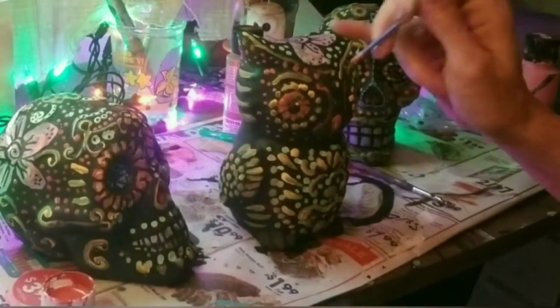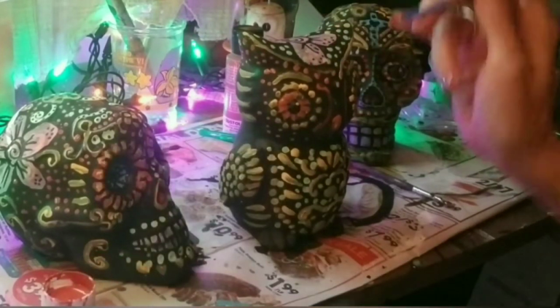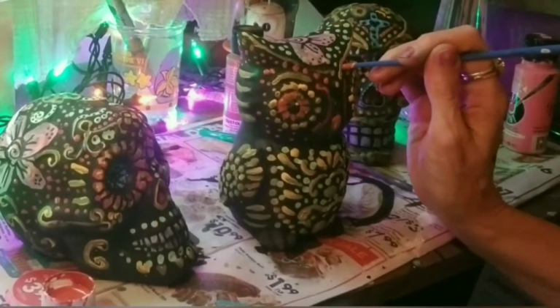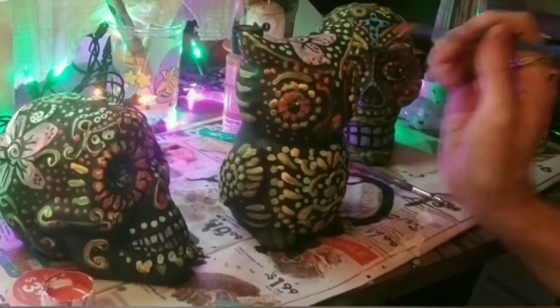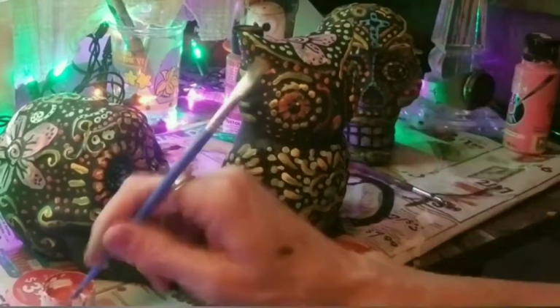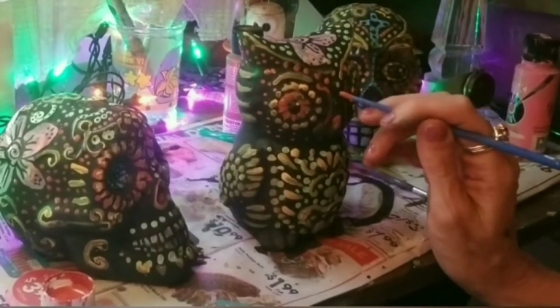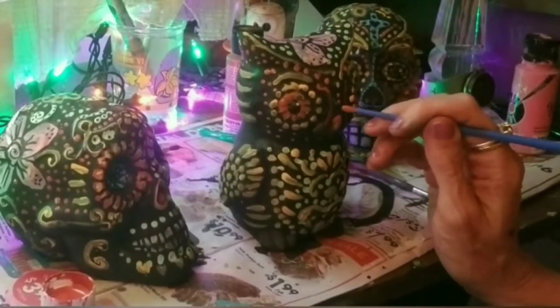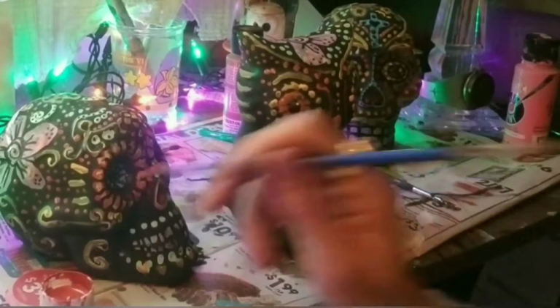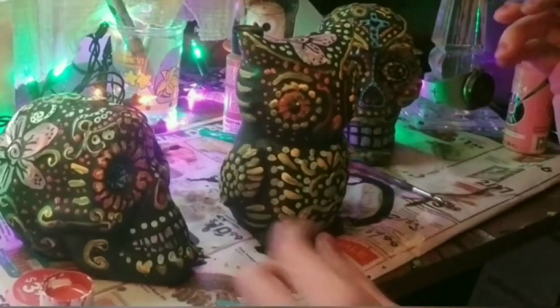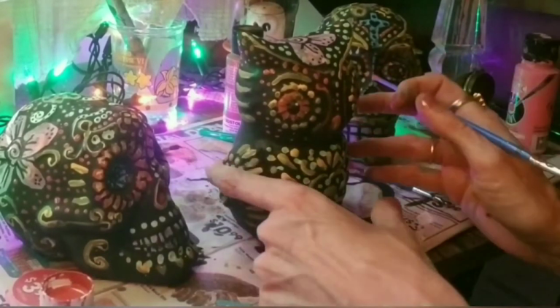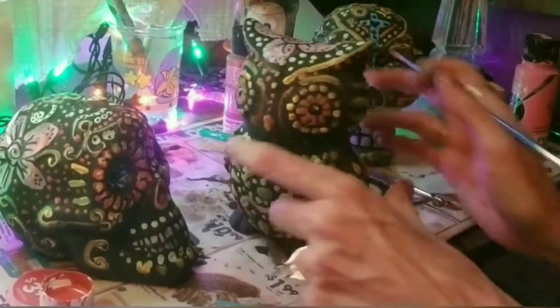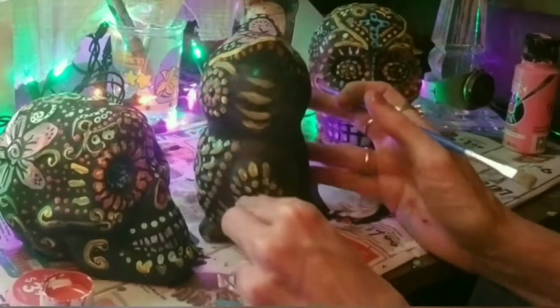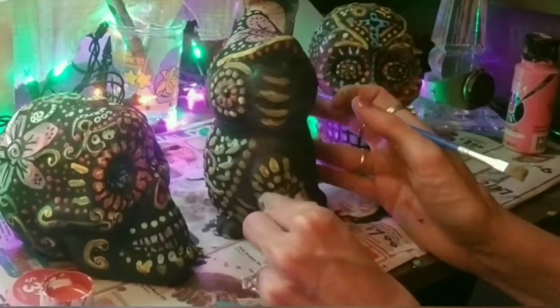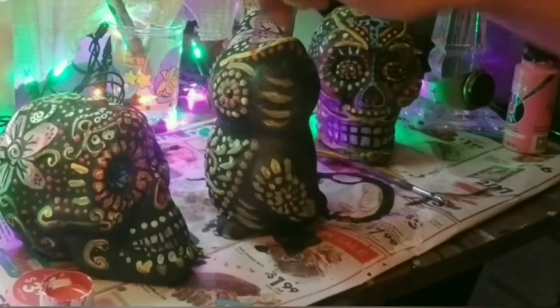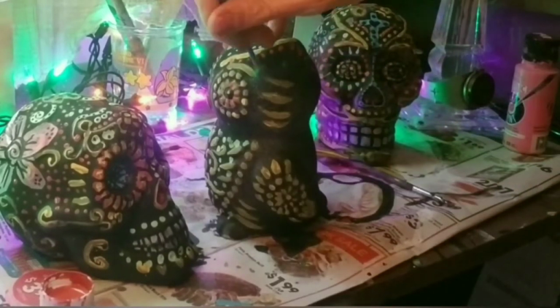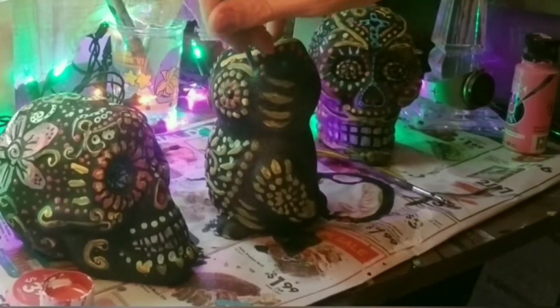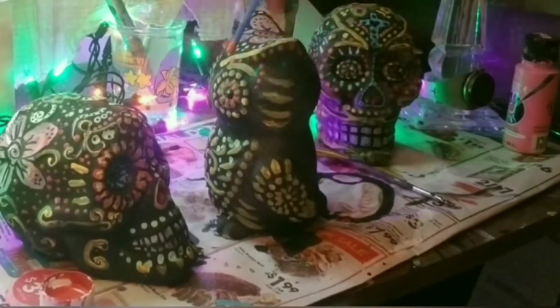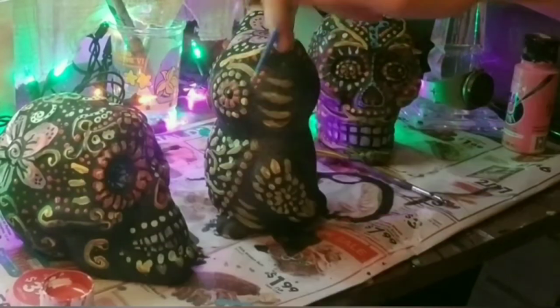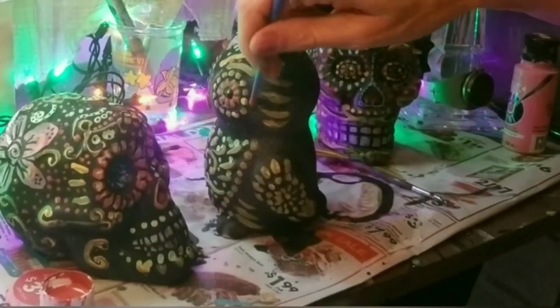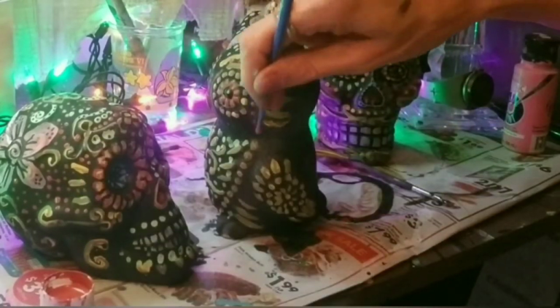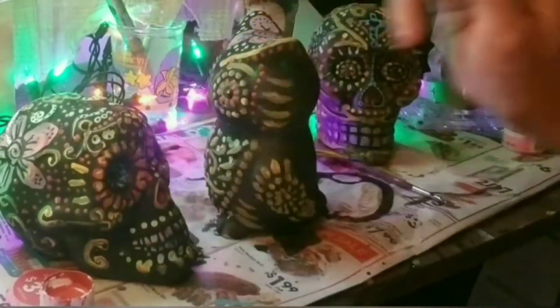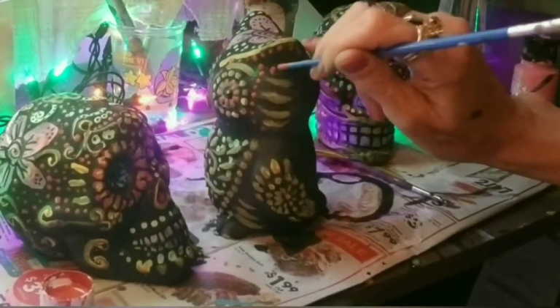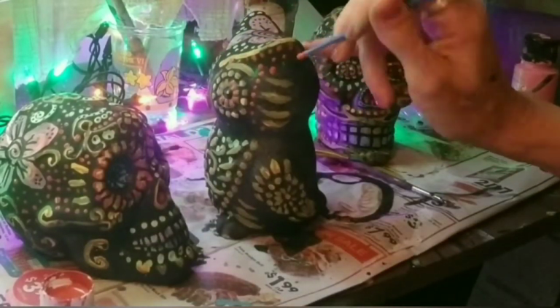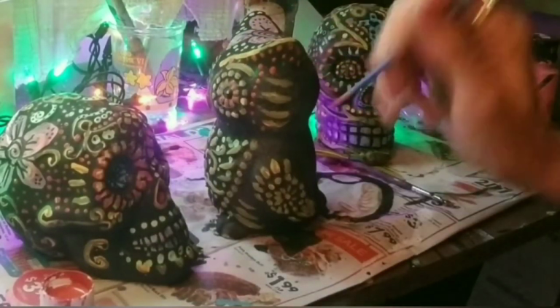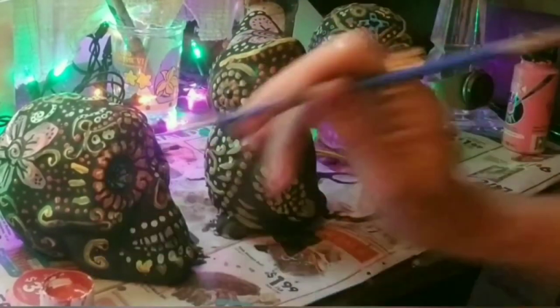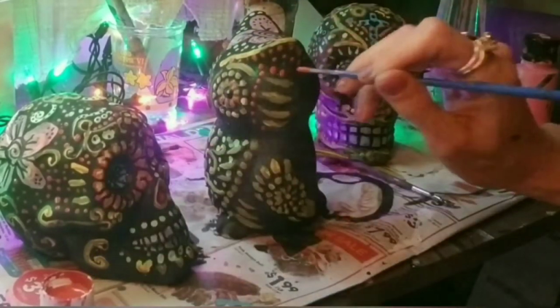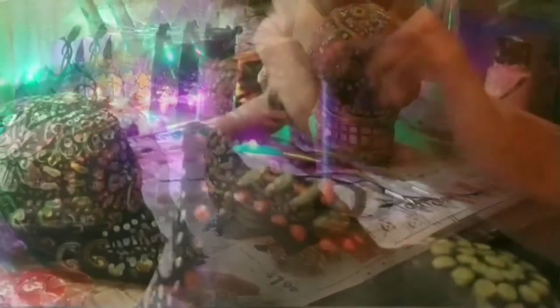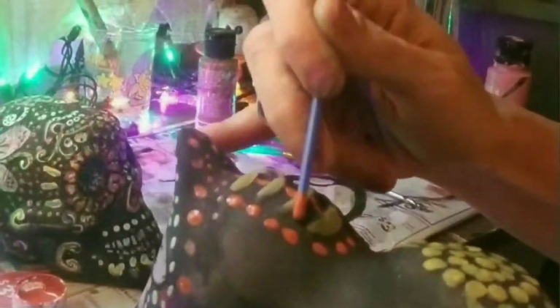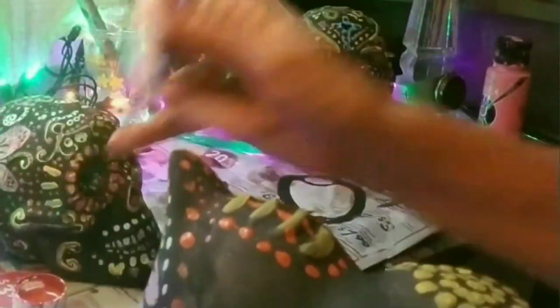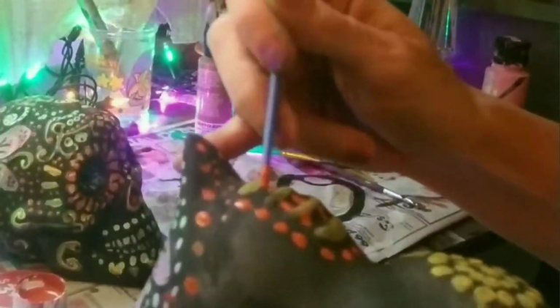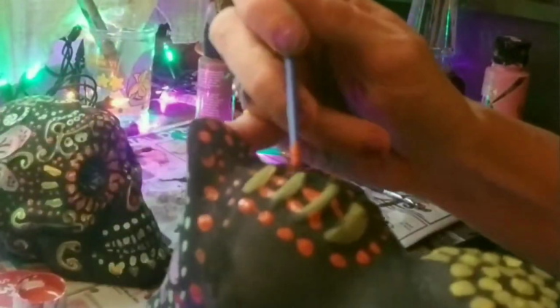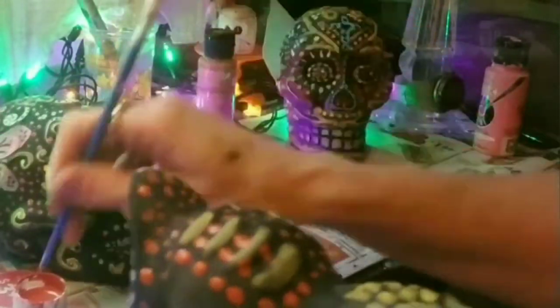I almost forgot — when I was using a blow dryer to dry these, the skulls did not do this, but the hole under the bottom of the owl, when the blow dryer hit it, it made a sound just like an owl hooting.